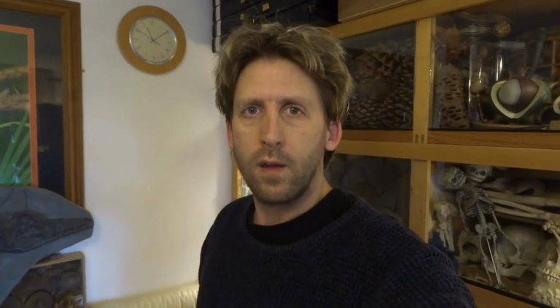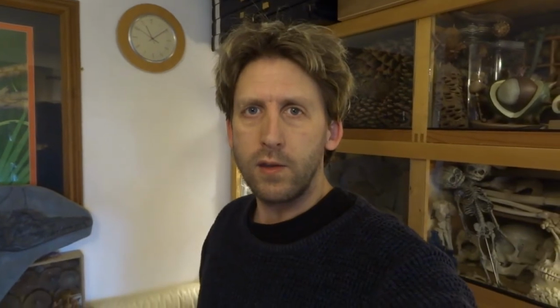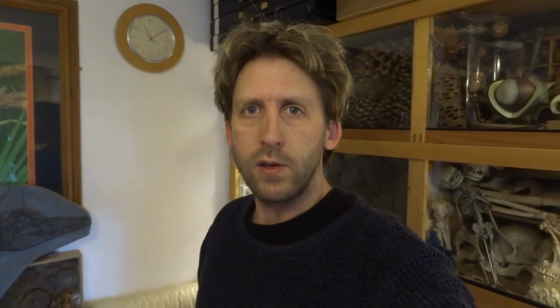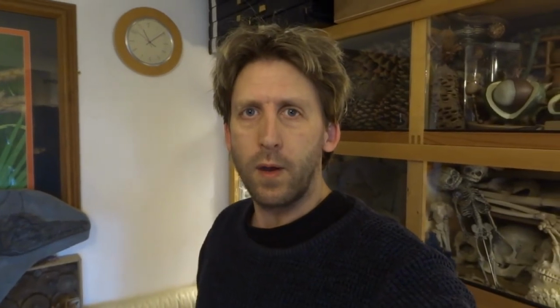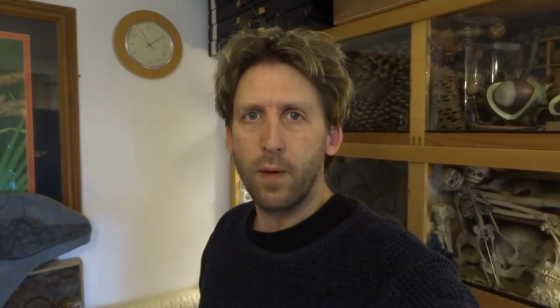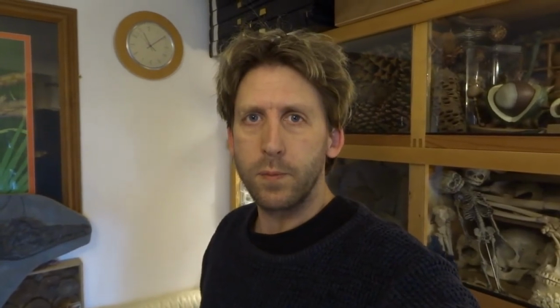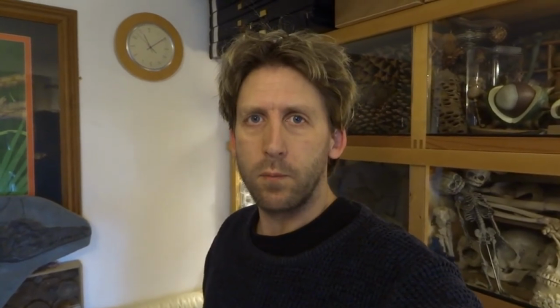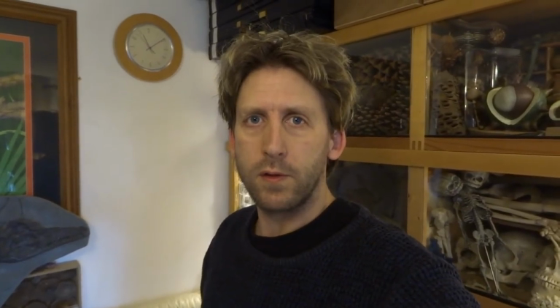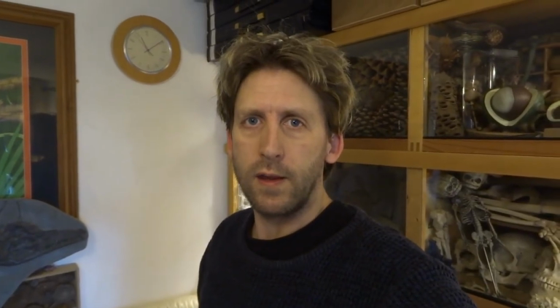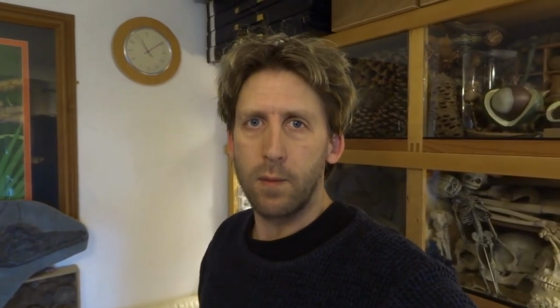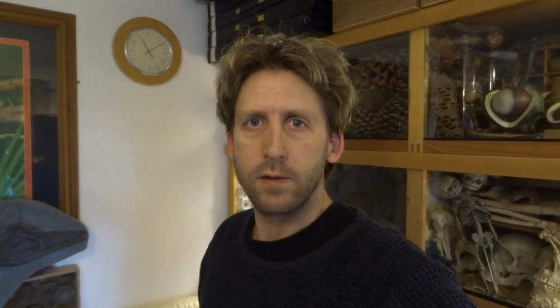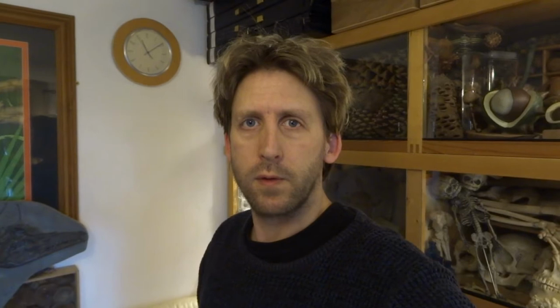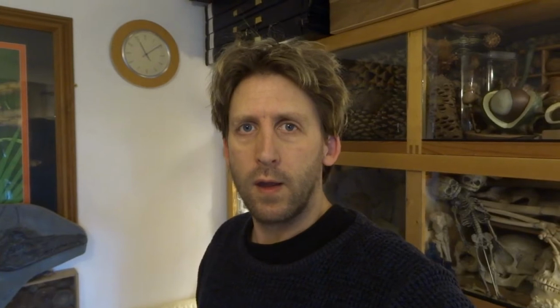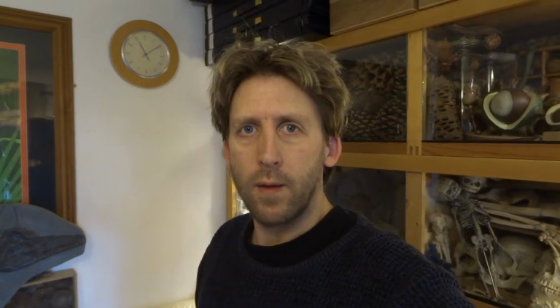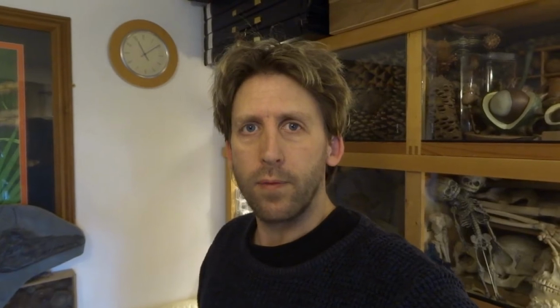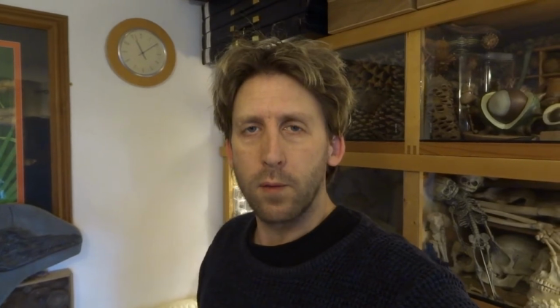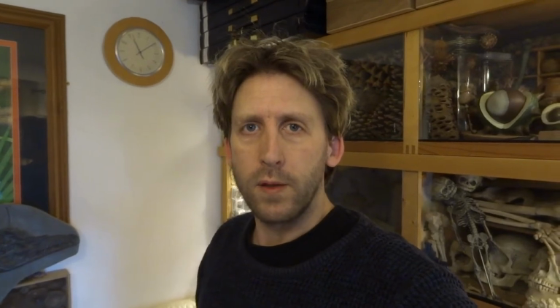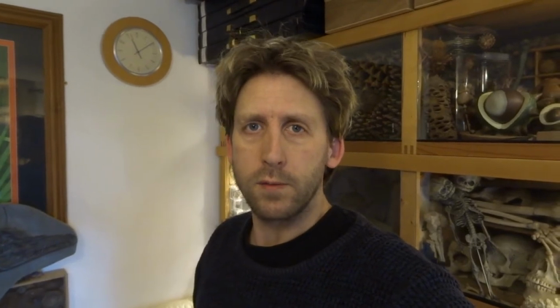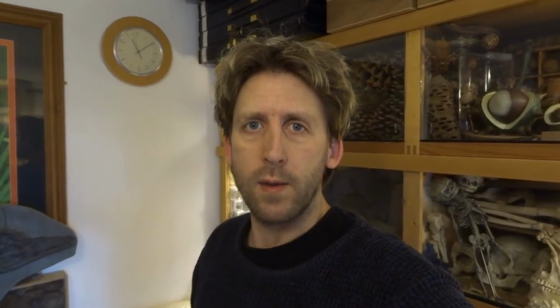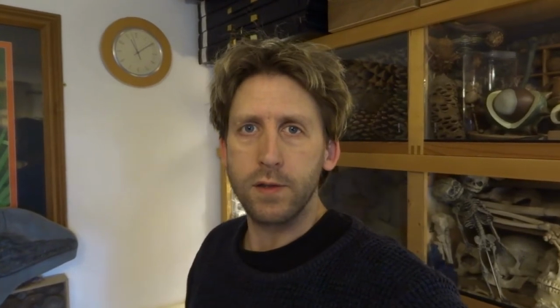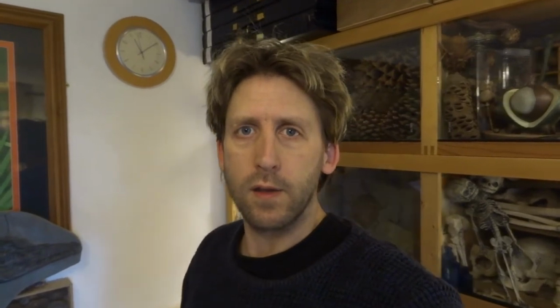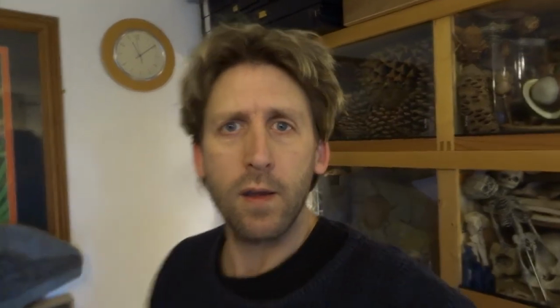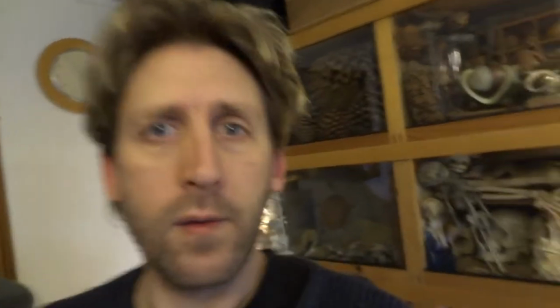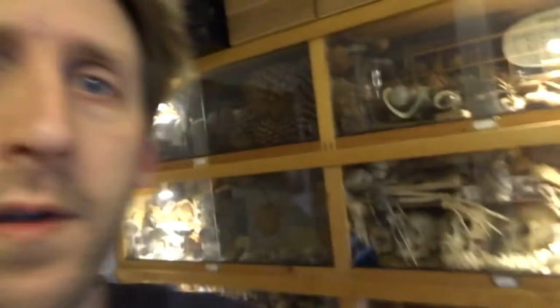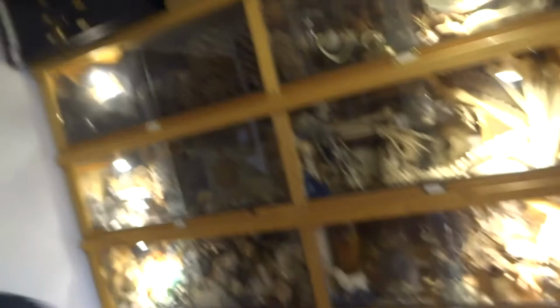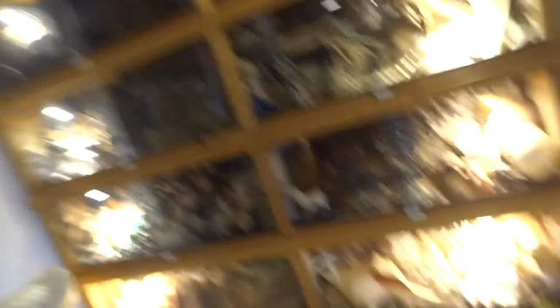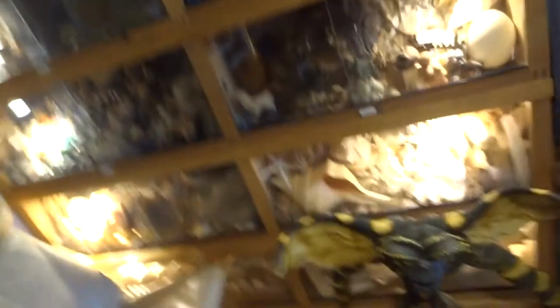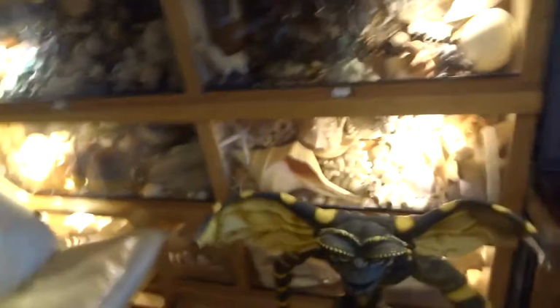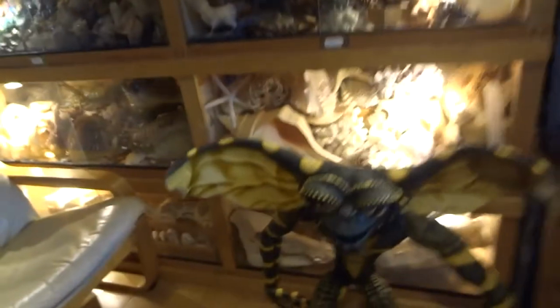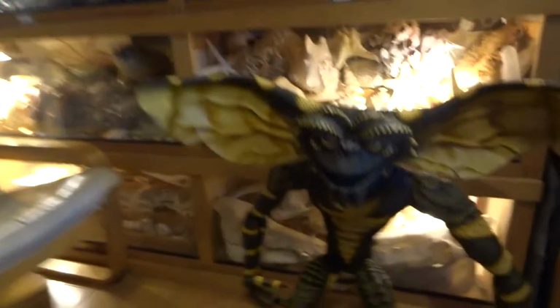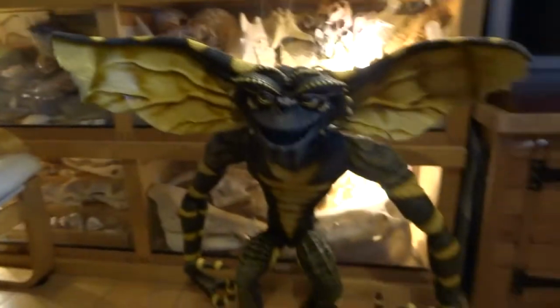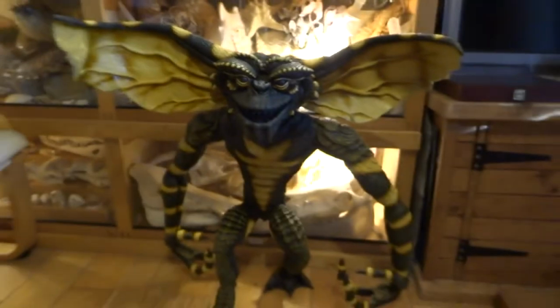Hi YouTube, I've just been doing more to the Gremlin sculpt. This time I've been doing some airbrushing. So if you want to have a look down here, this is how he's coming on.